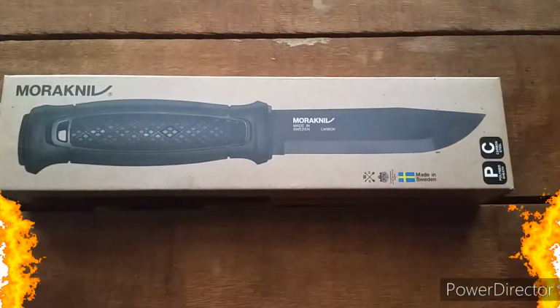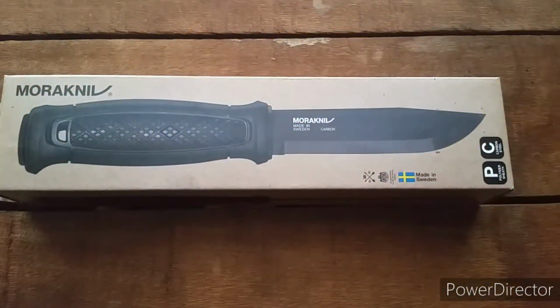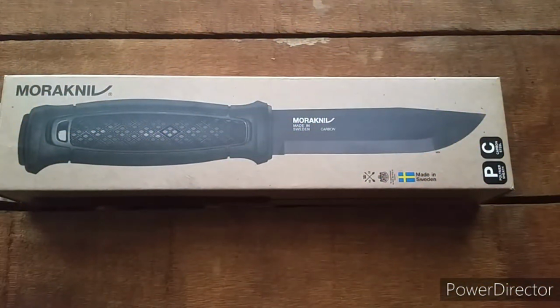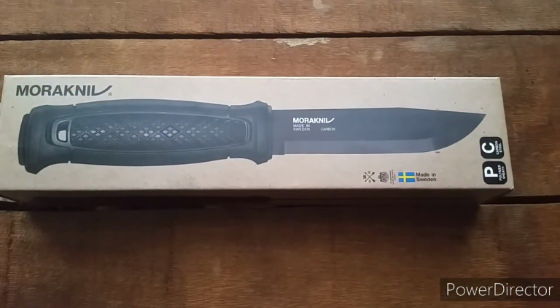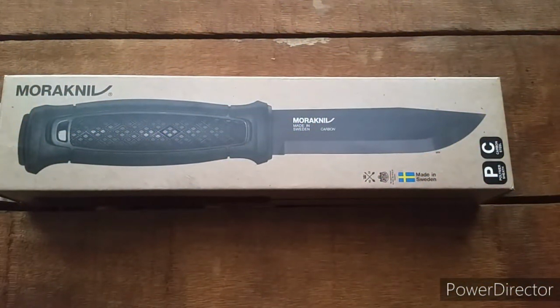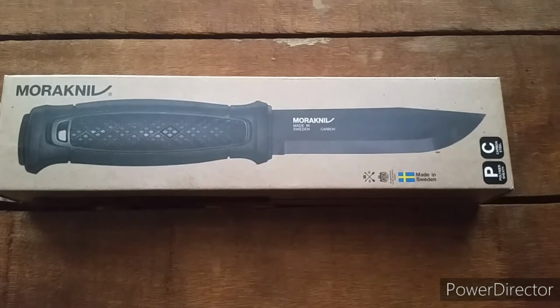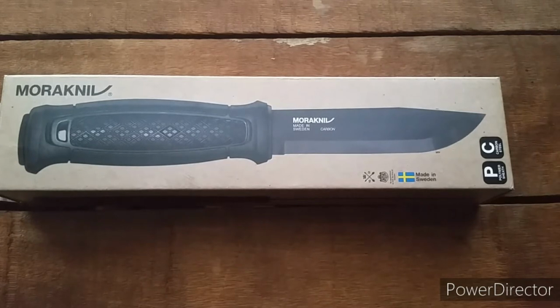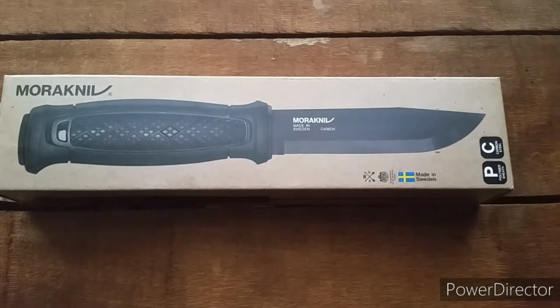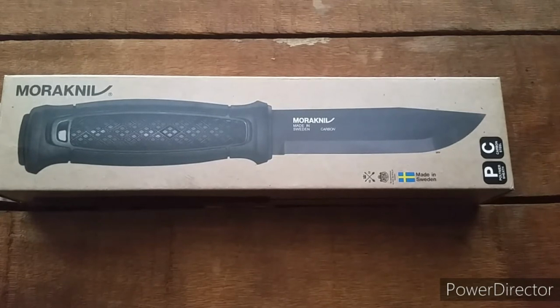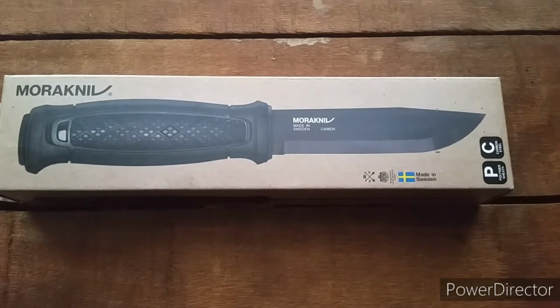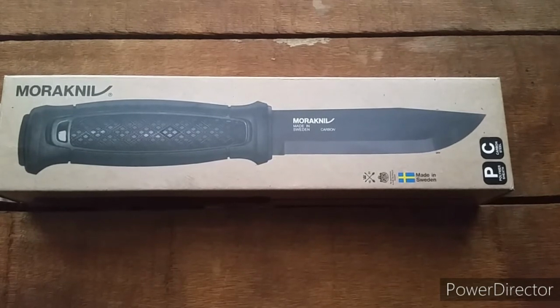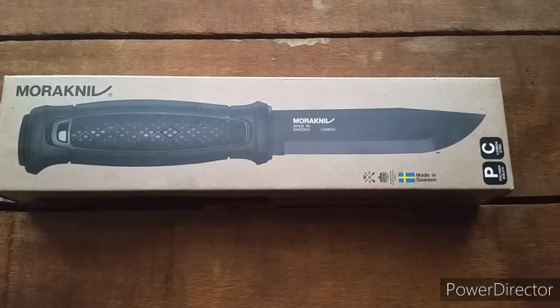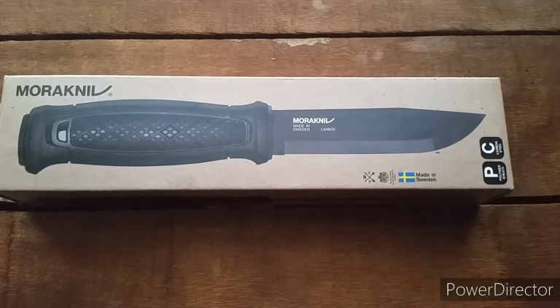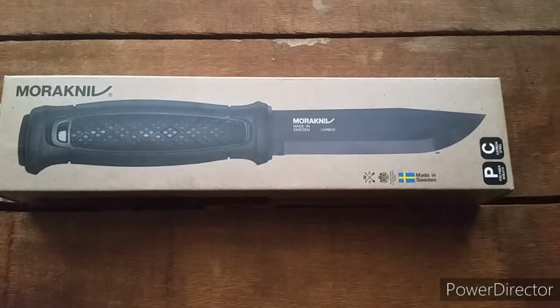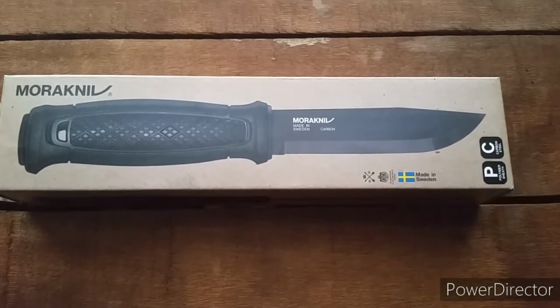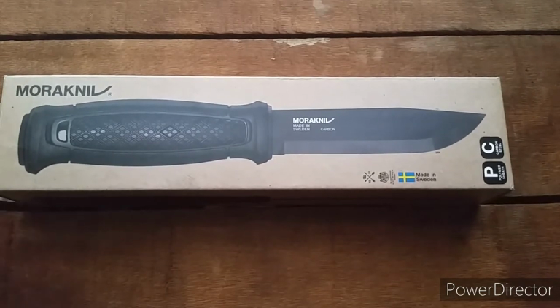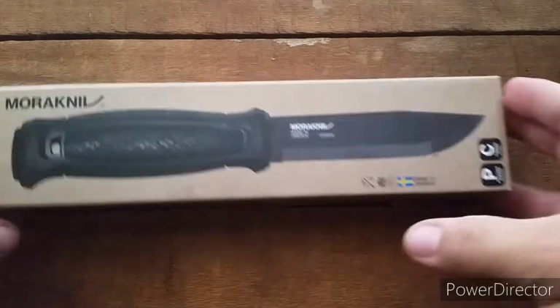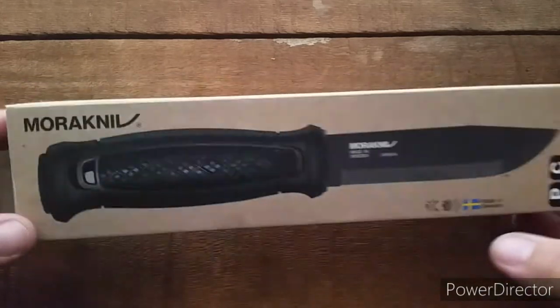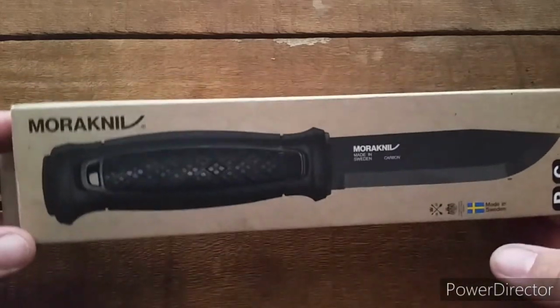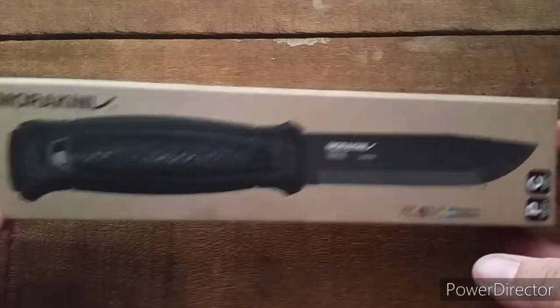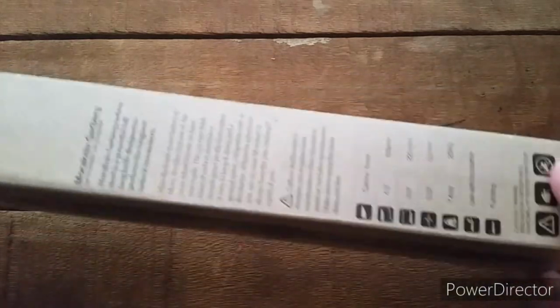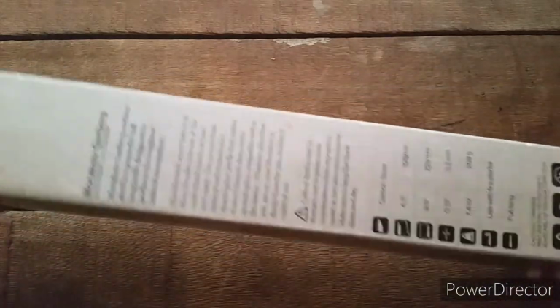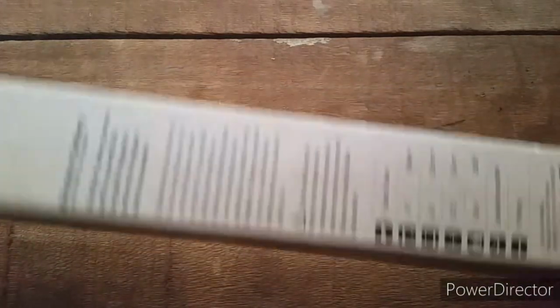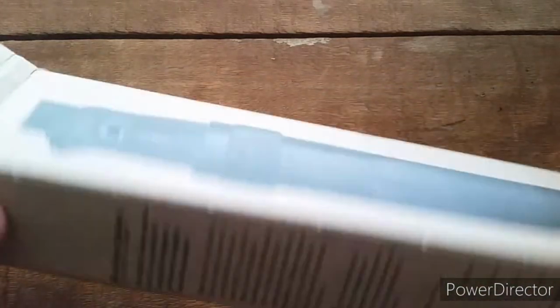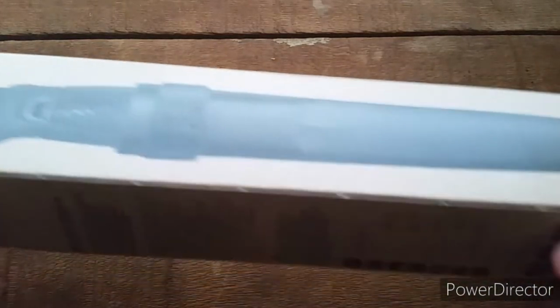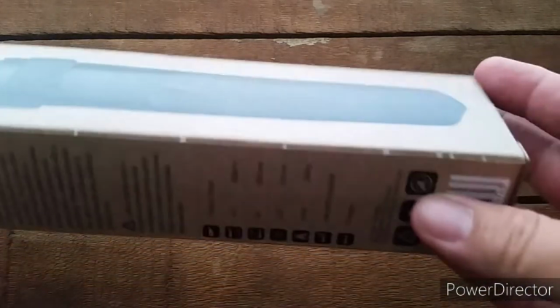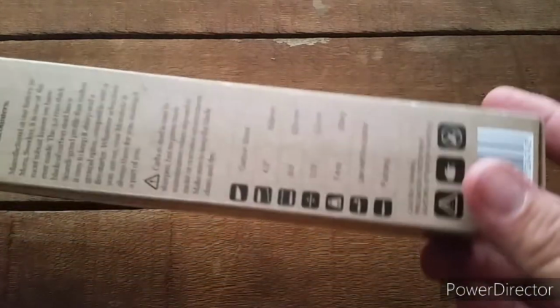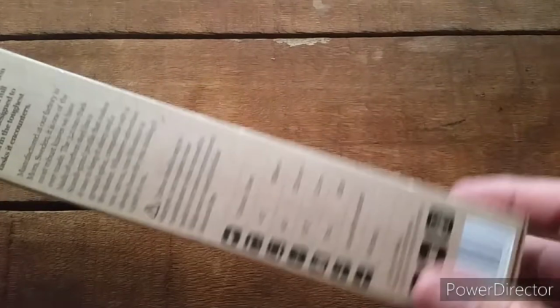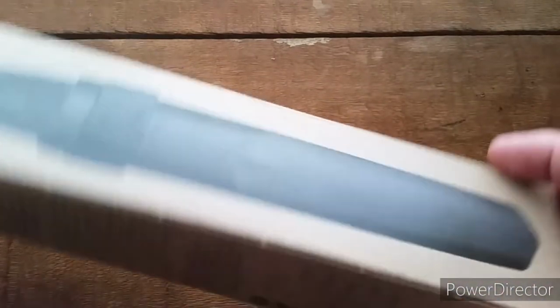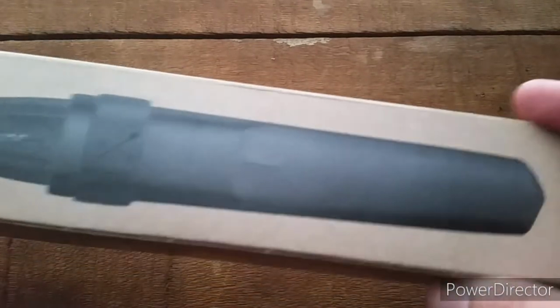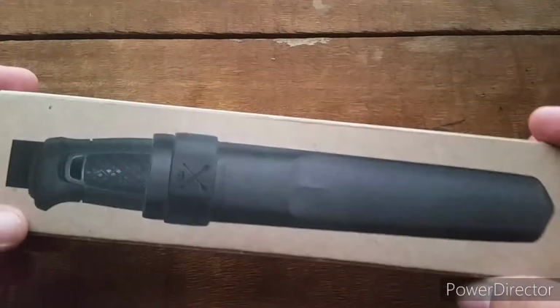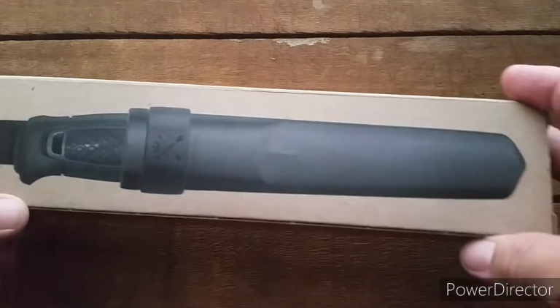Hey YouTube, this is Calvary Camper. I just wanted to give you an unboxing of the Mora Garberg in carbon. Just kidding, I already opened it — I couldn't wait, I got too excited. But here's the box.